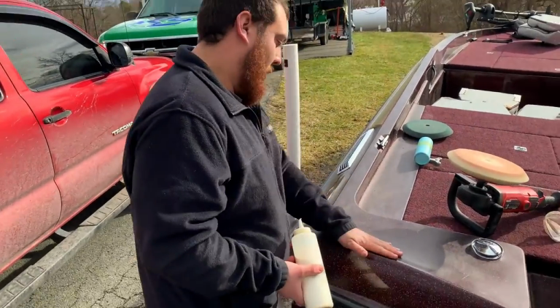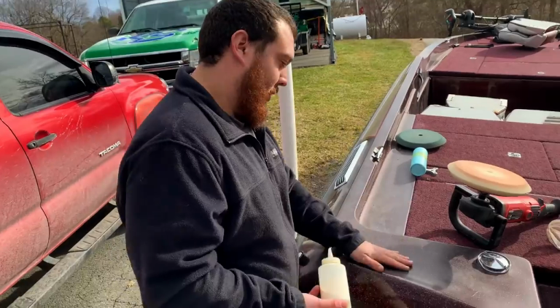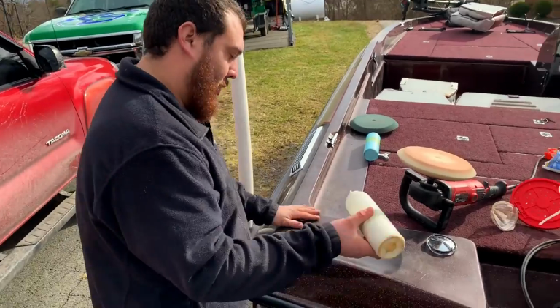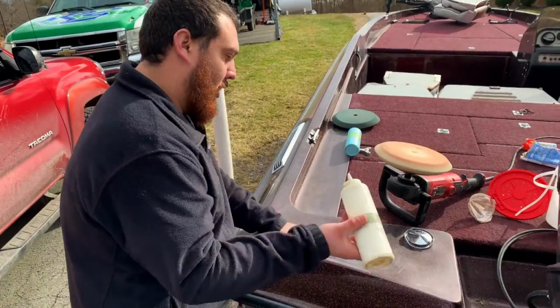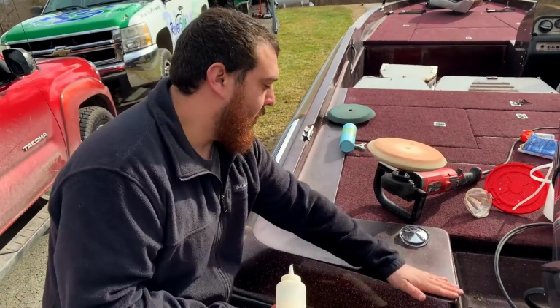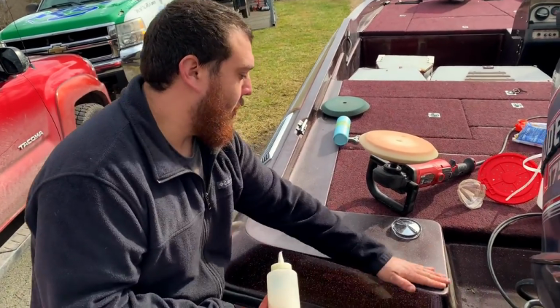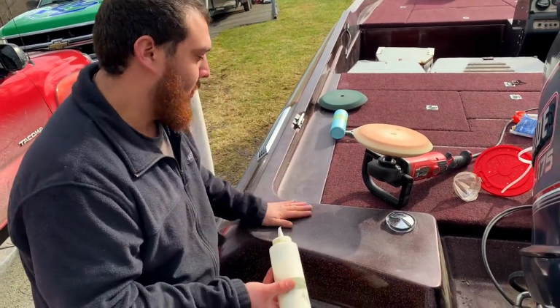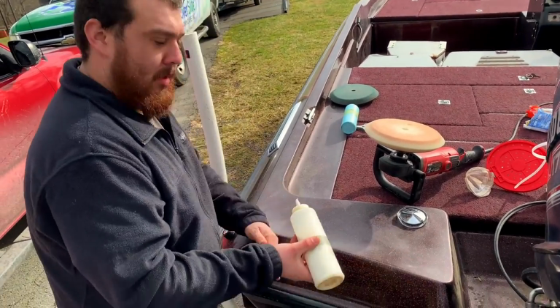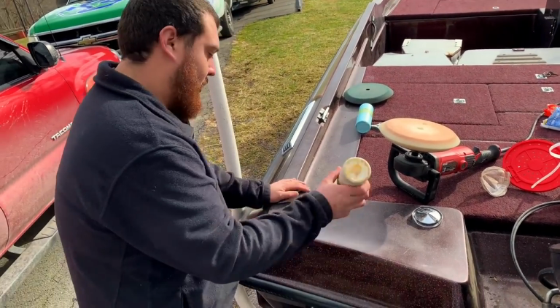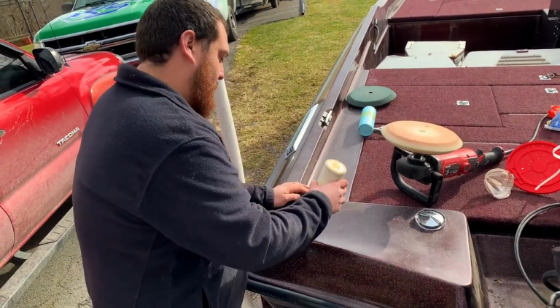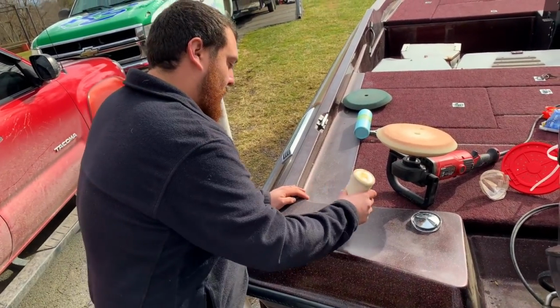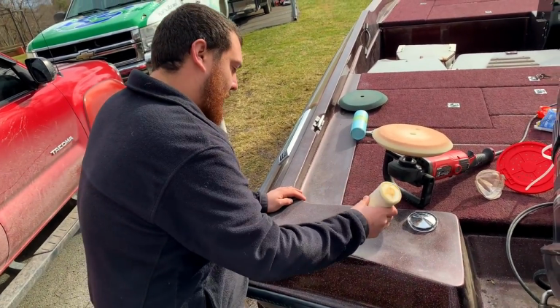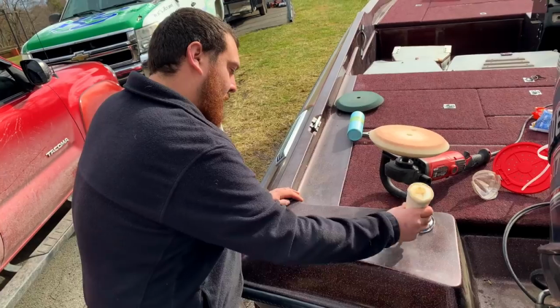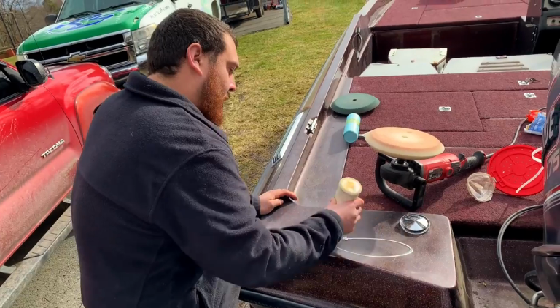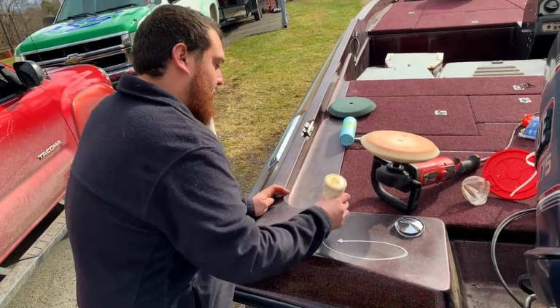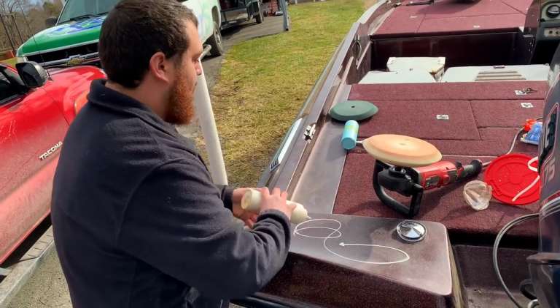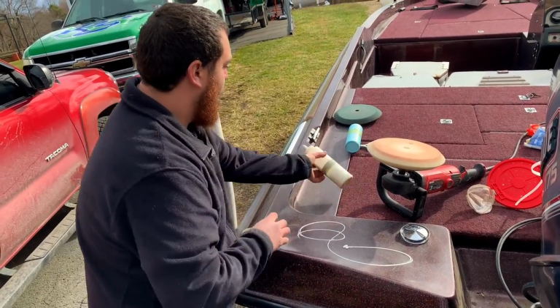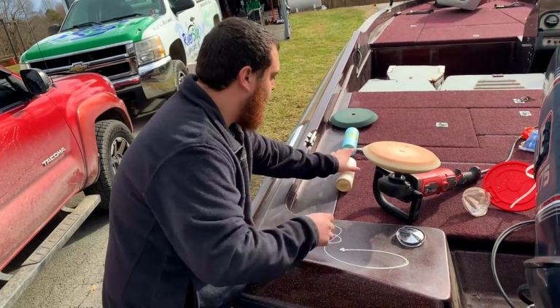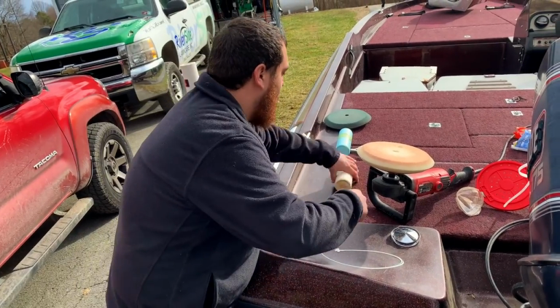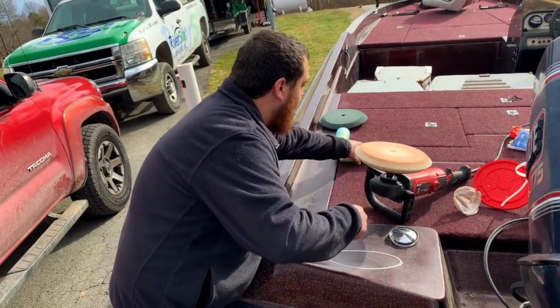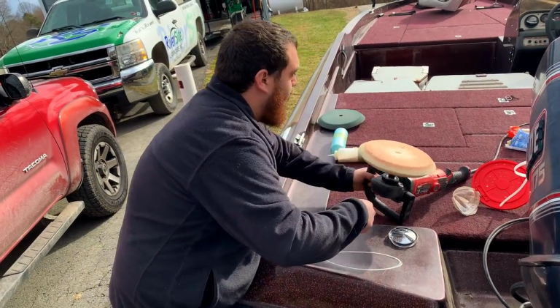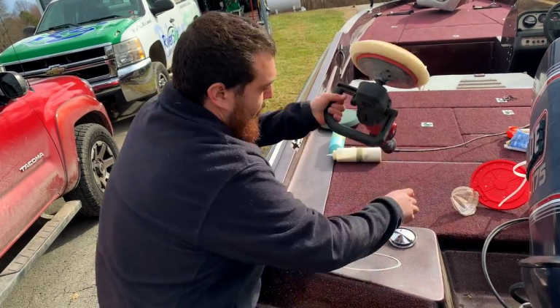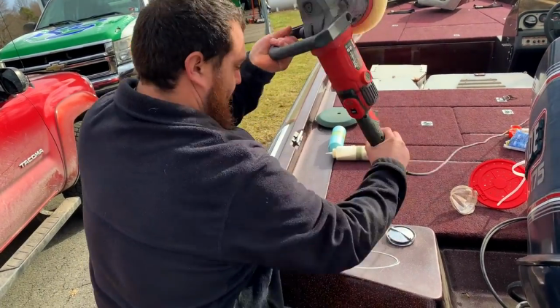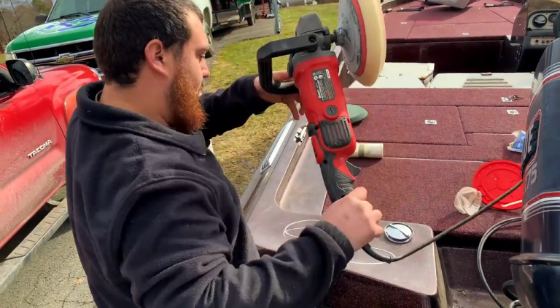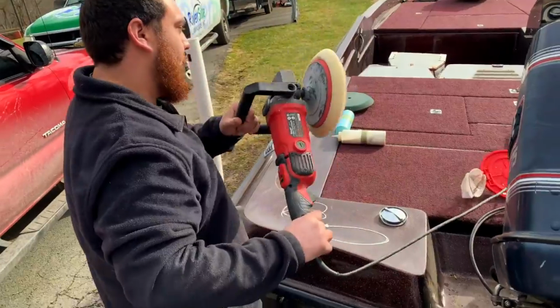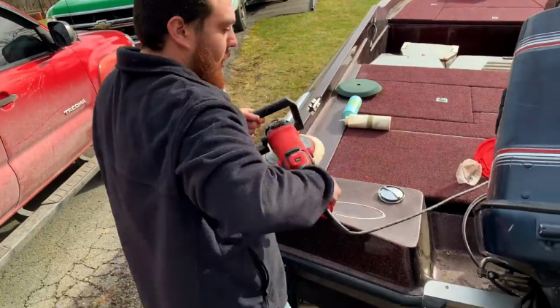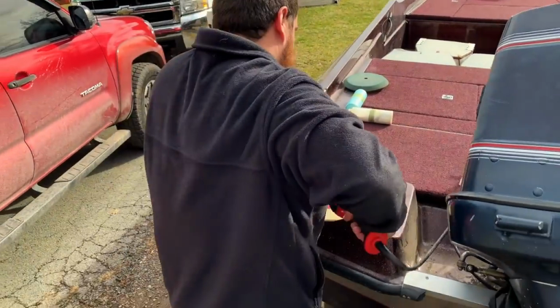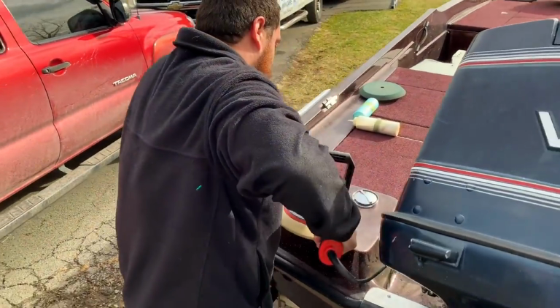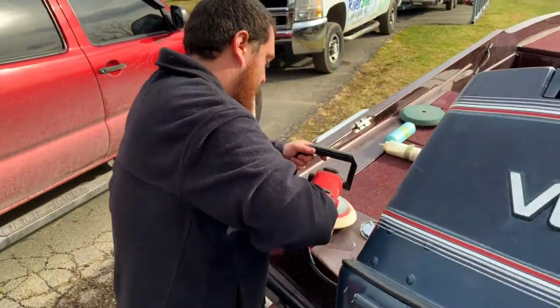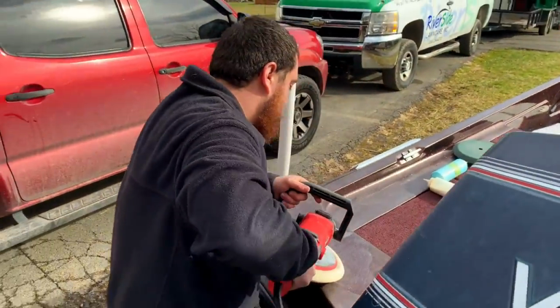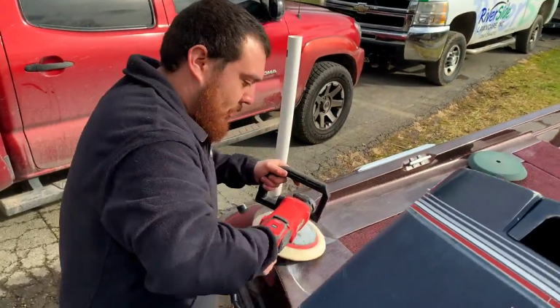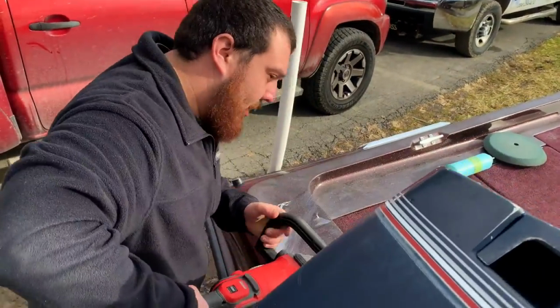So first thing we're going to do, we're going to put the compound in here. We already wiped it clean, so we're just going to put a little compound — just a little bit right here. We're going to take our buffer here and just mix it in a little bit.